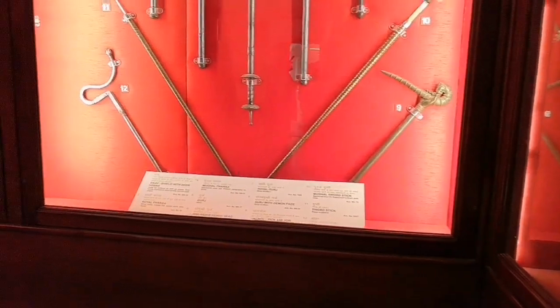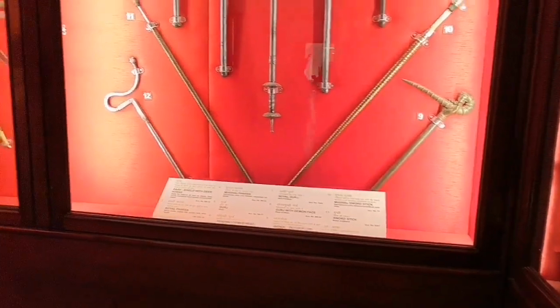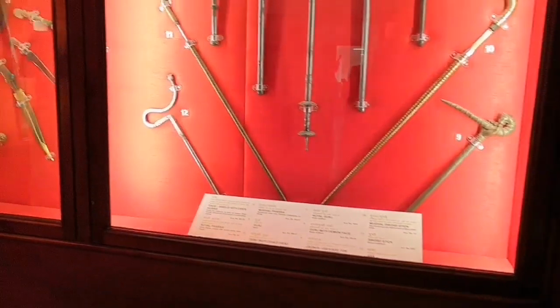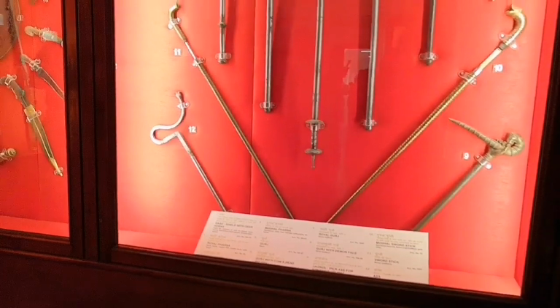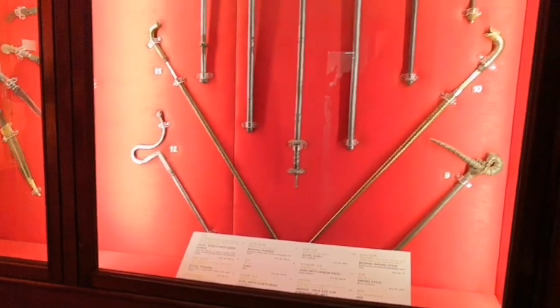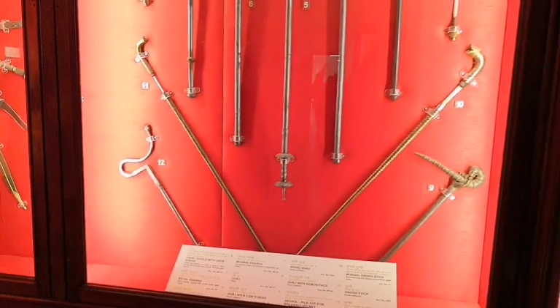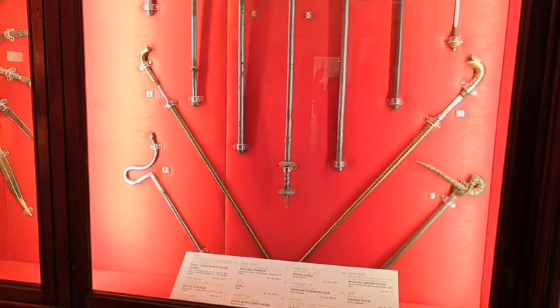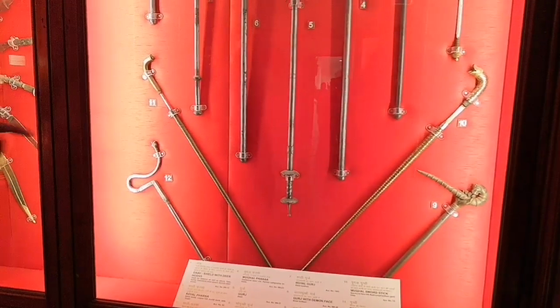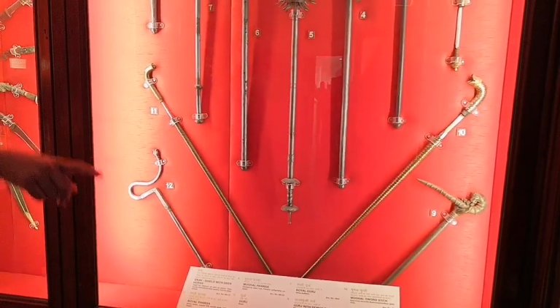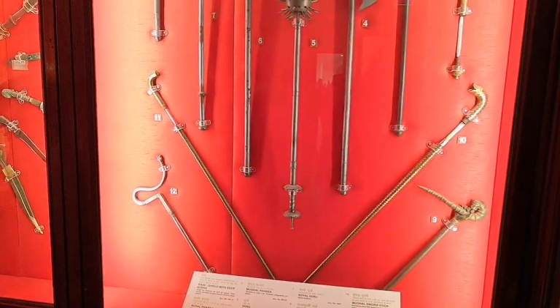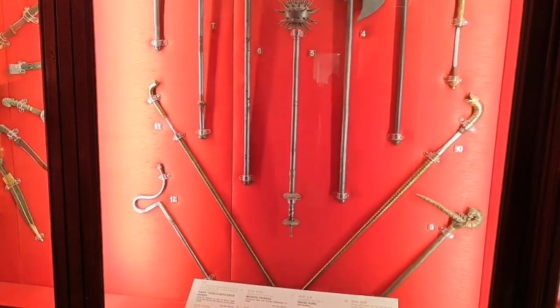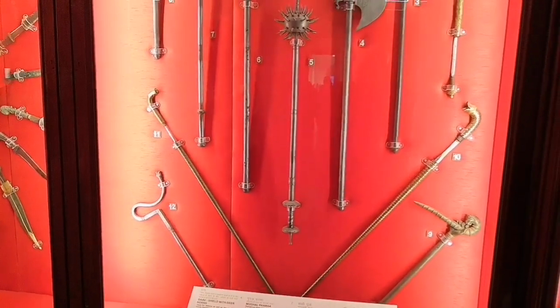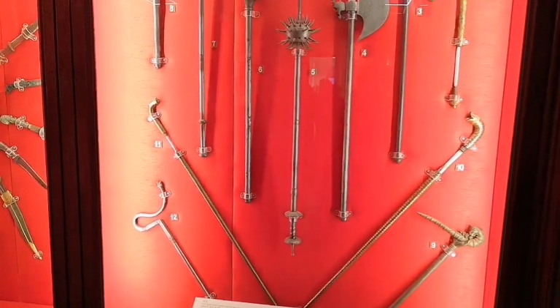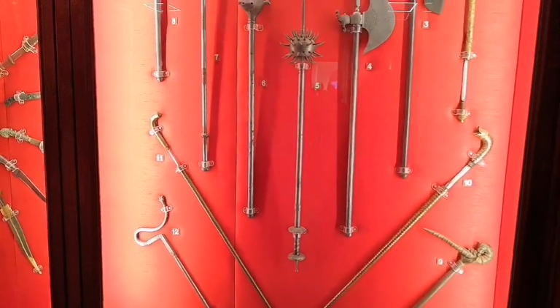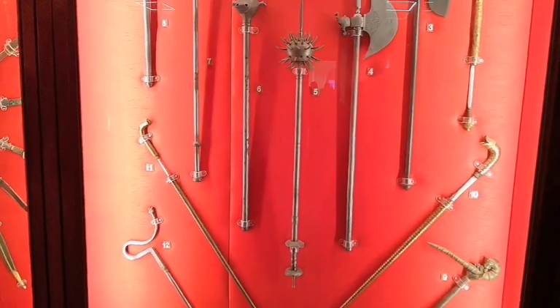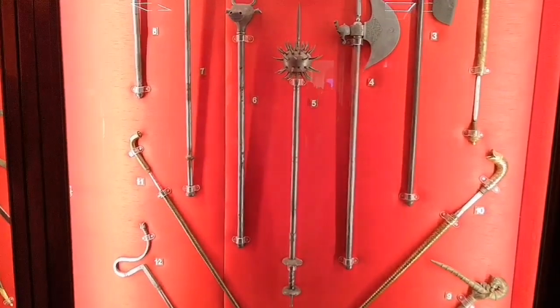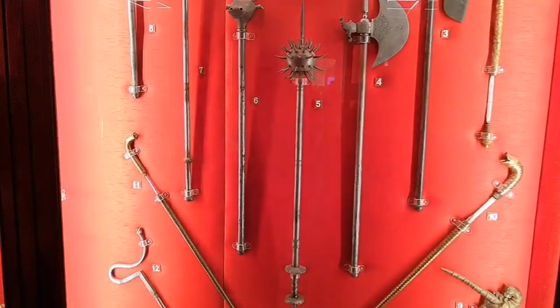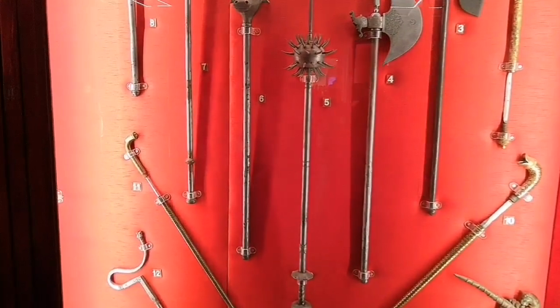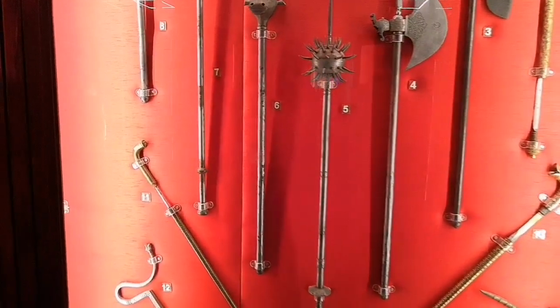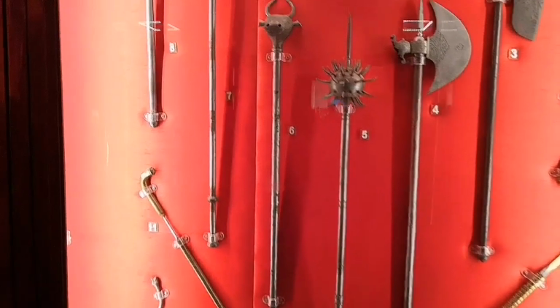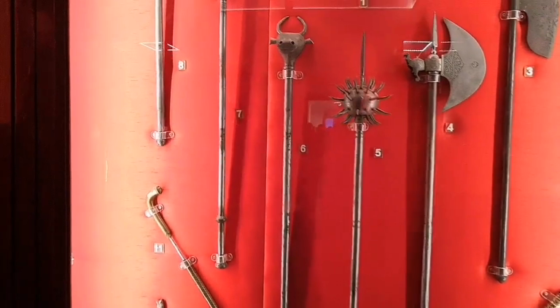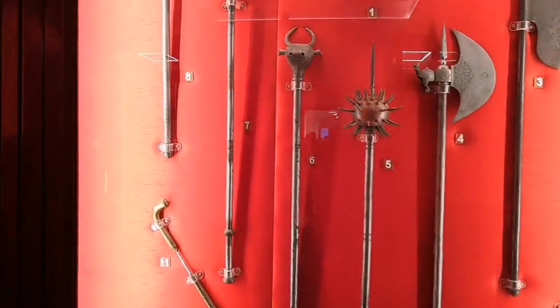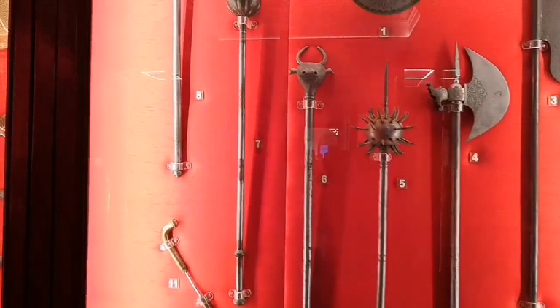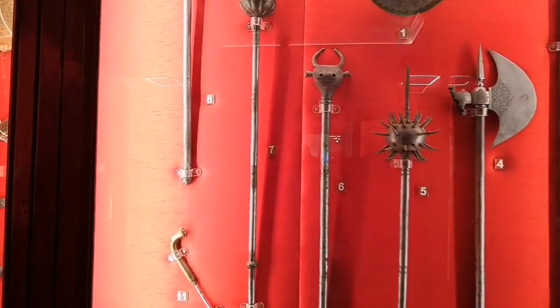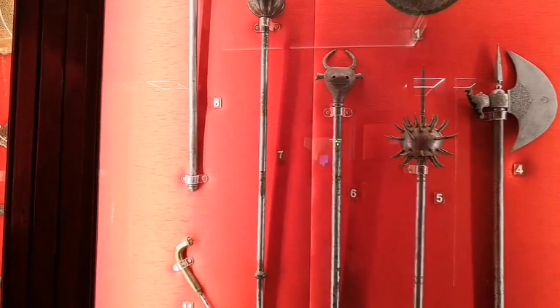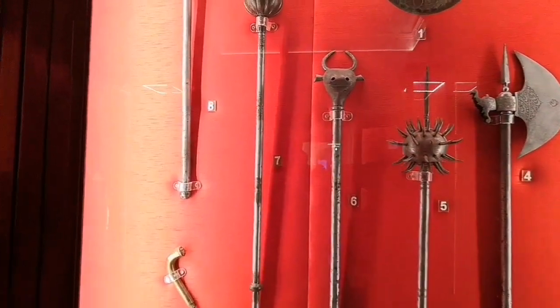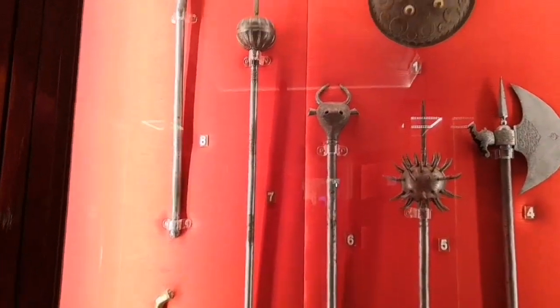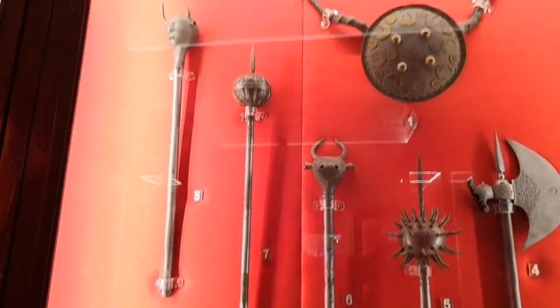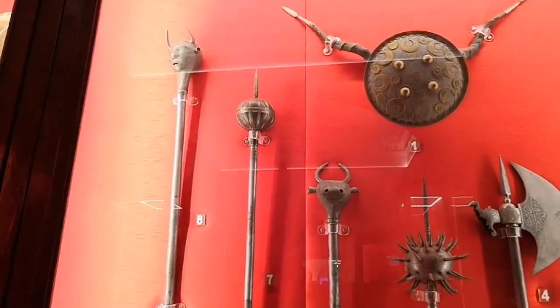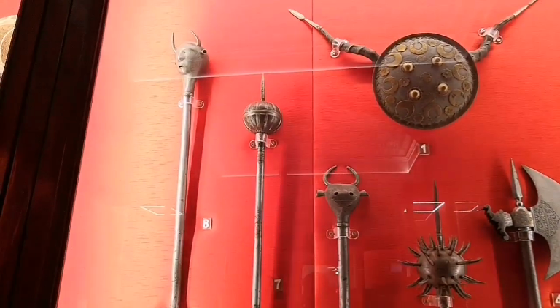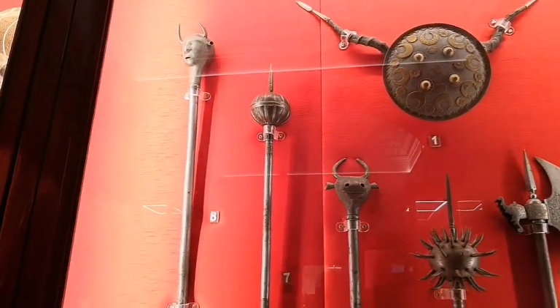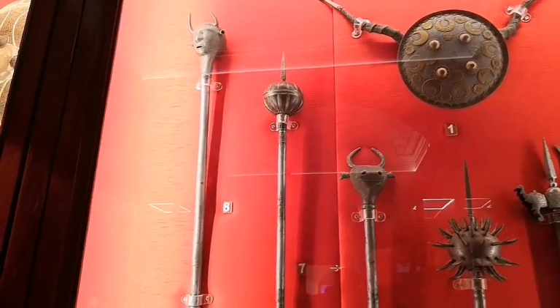In the next section, we could see exhibits of war. There were displays of swords, daggers, knives, rifles, and shields.